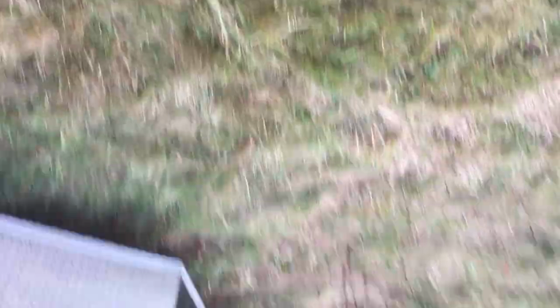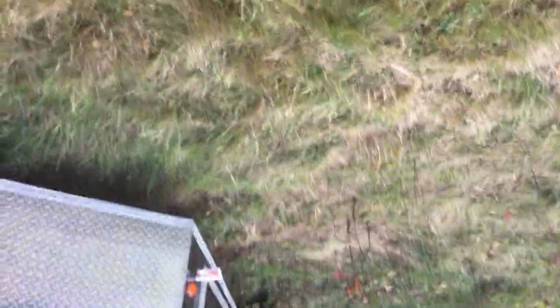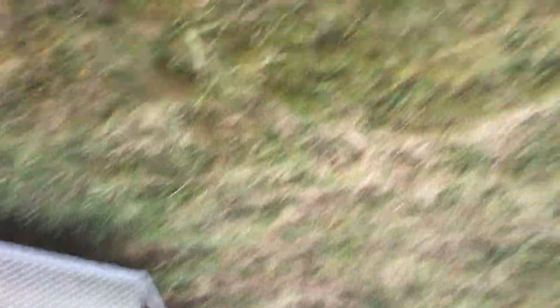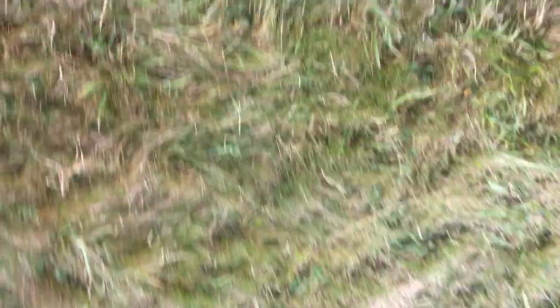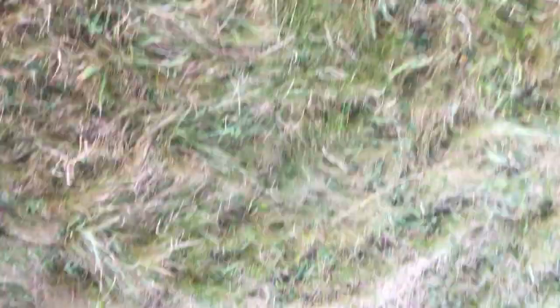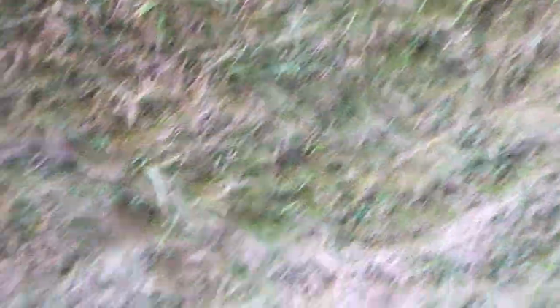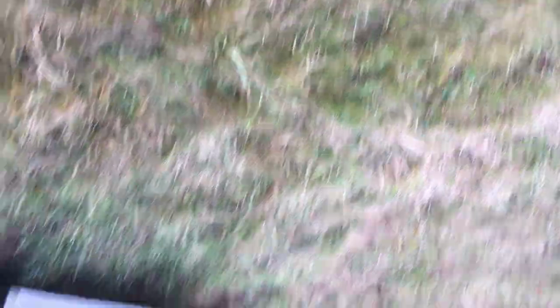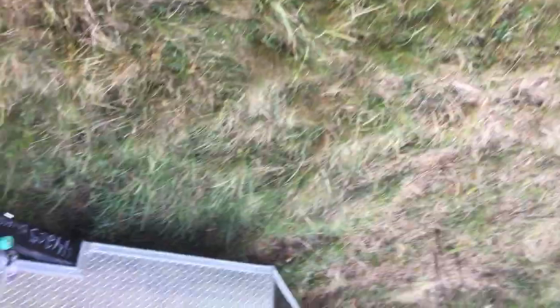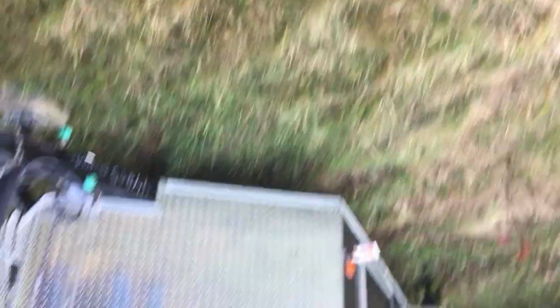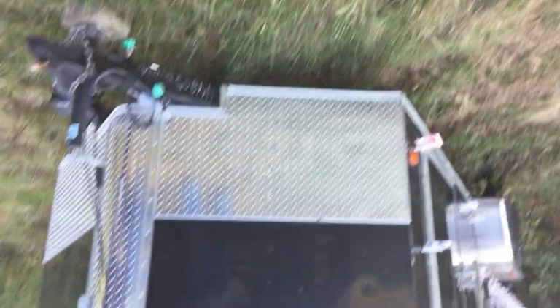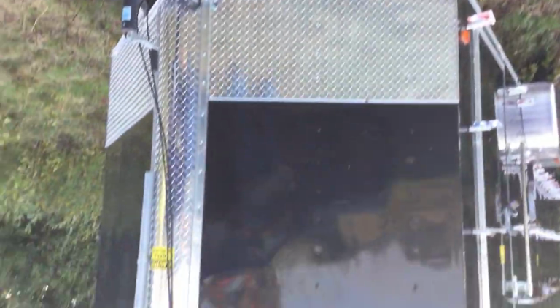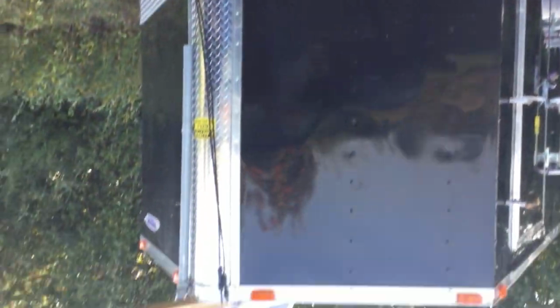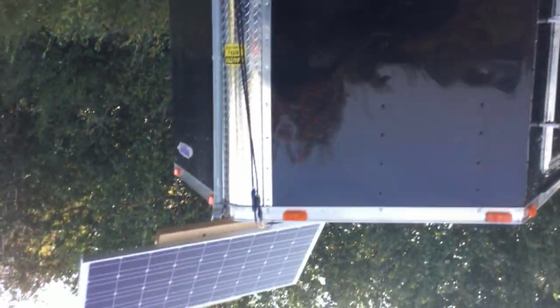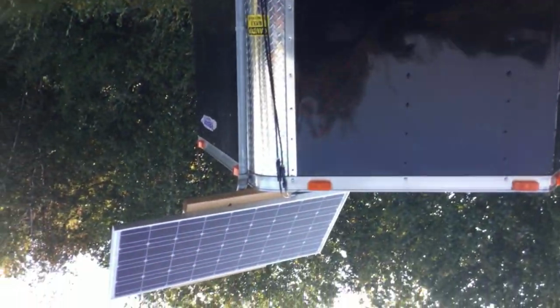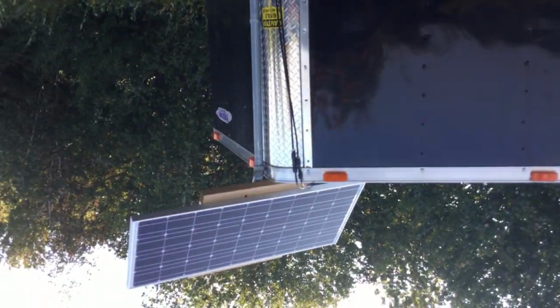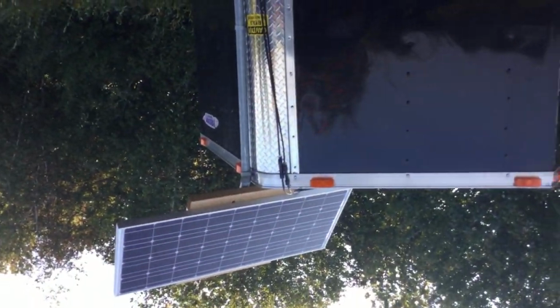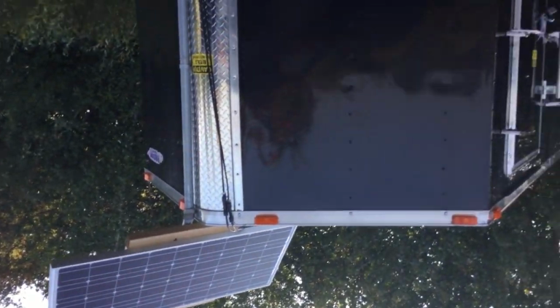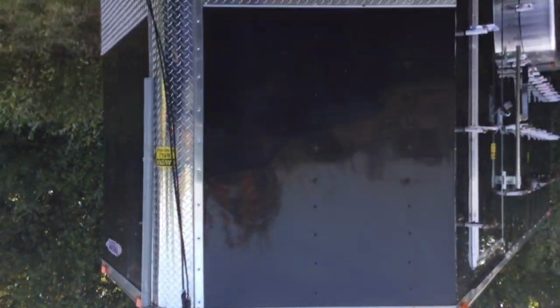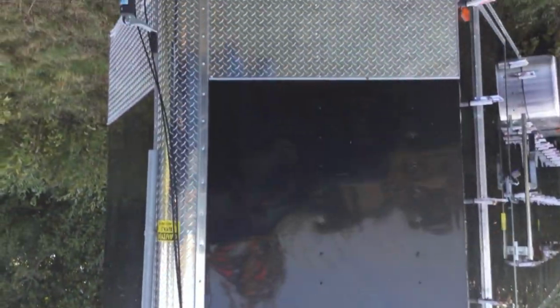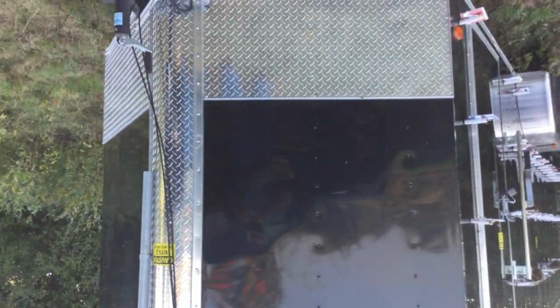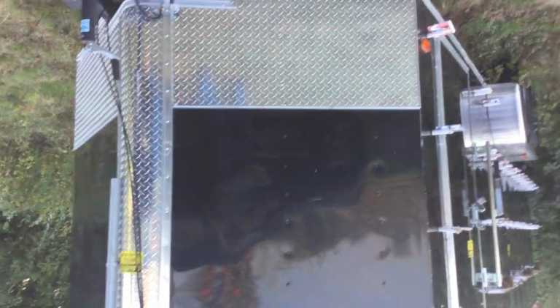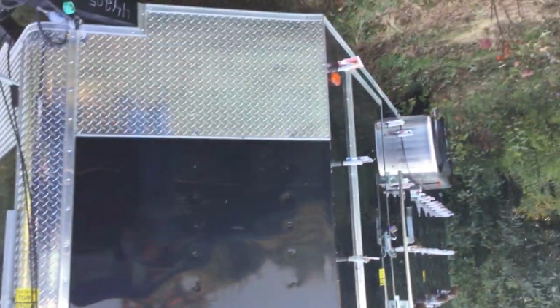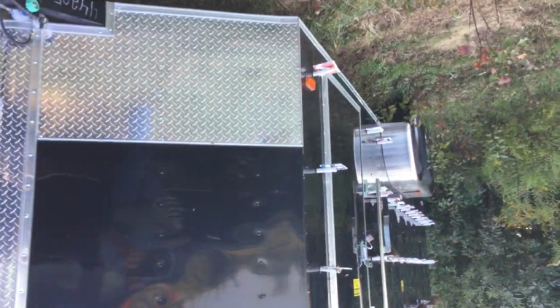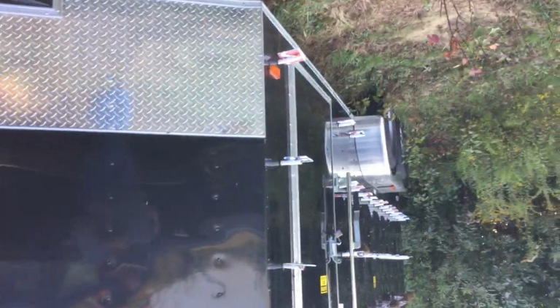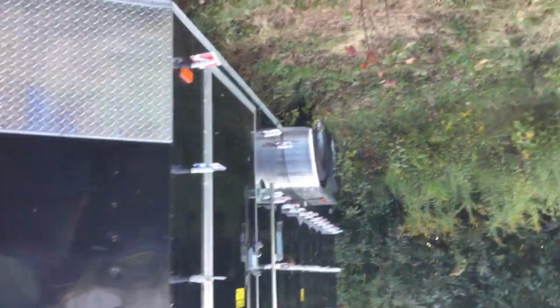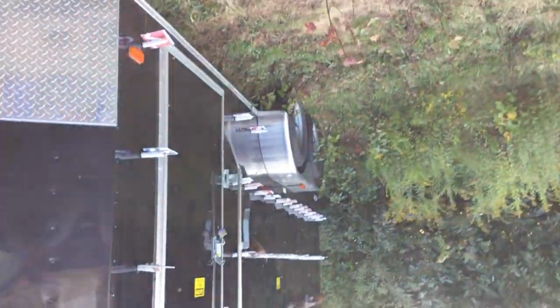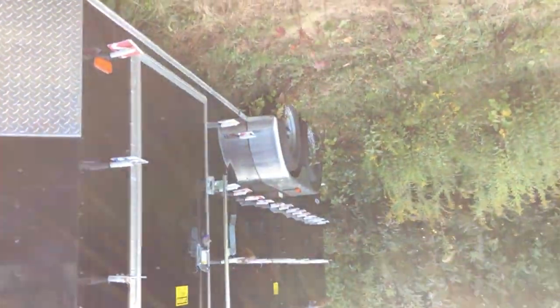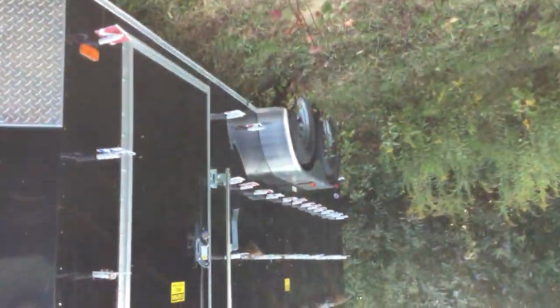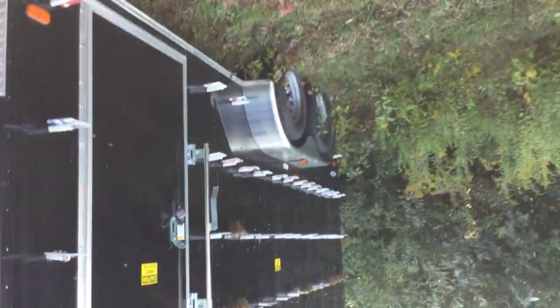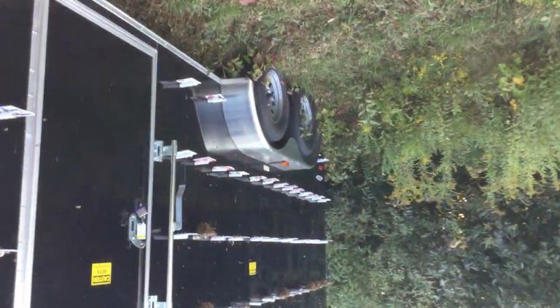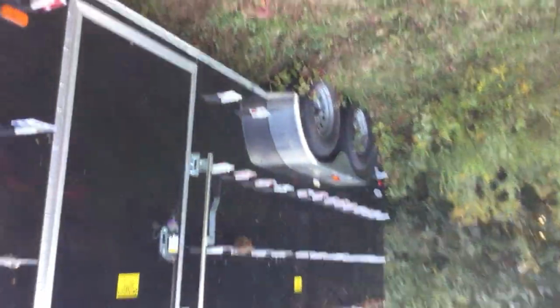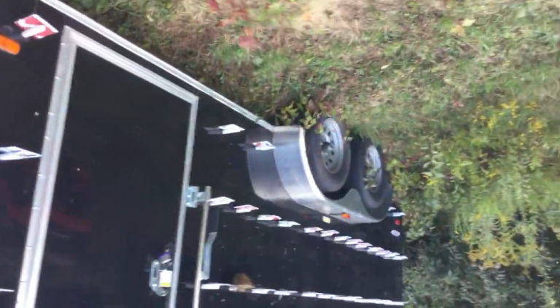Hey guys, Fat Daddy. I'm going to do an update on the bee trailer. Alright, I got the solar out, got everything going, got some bees in here. Check it out.